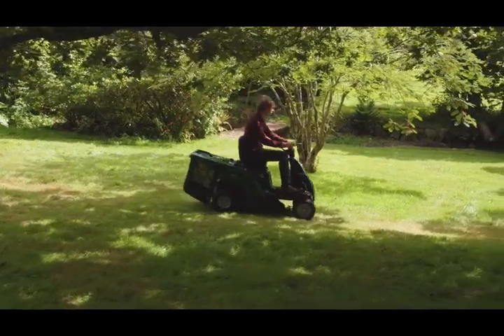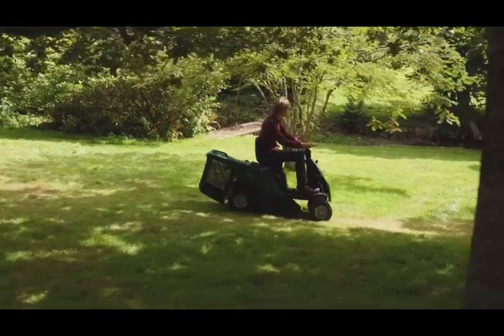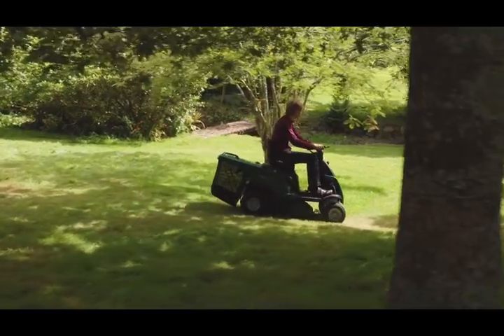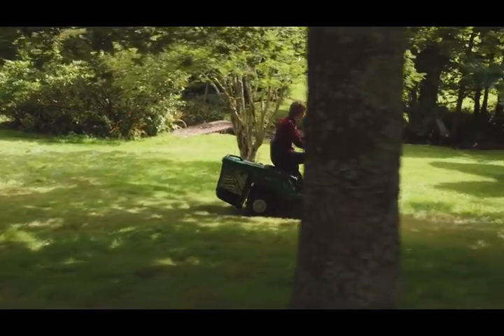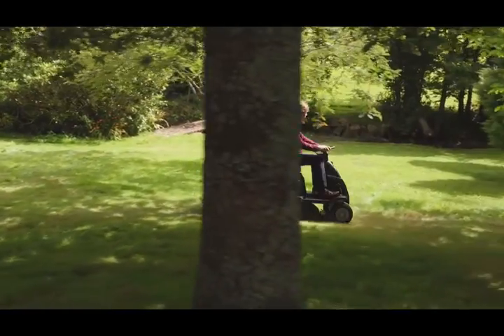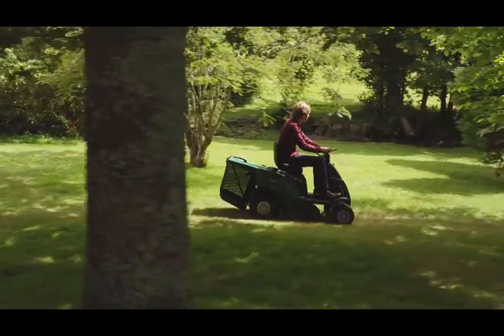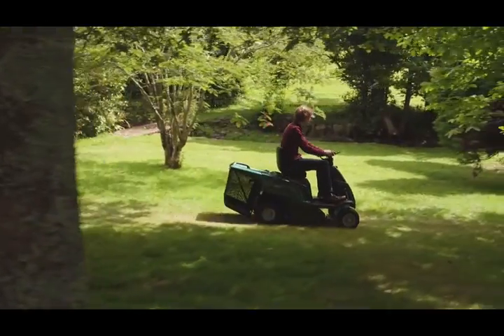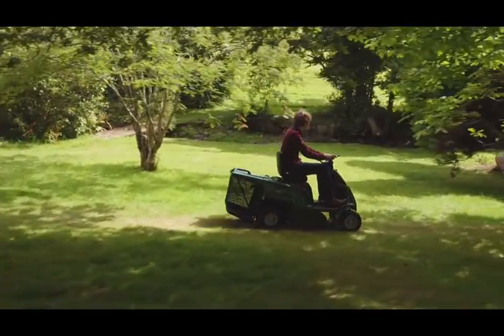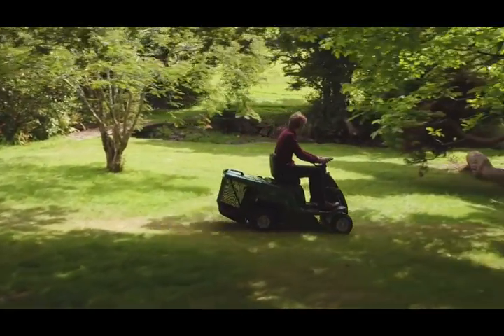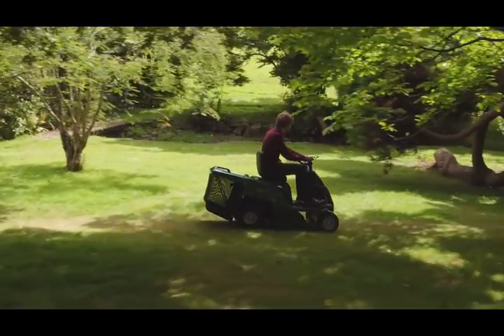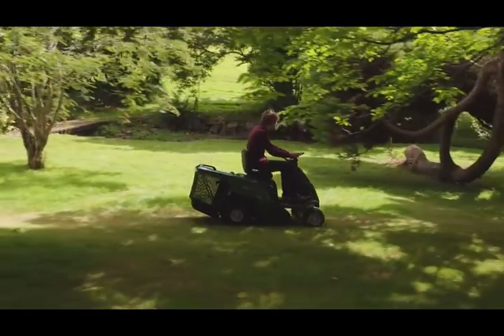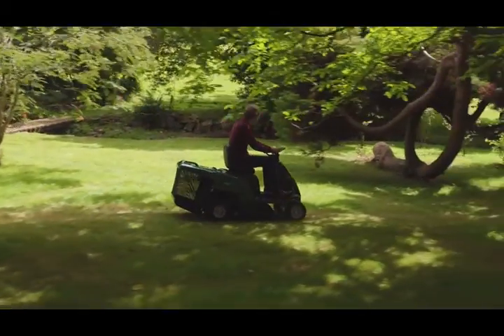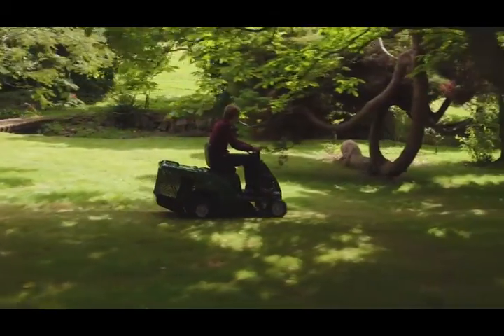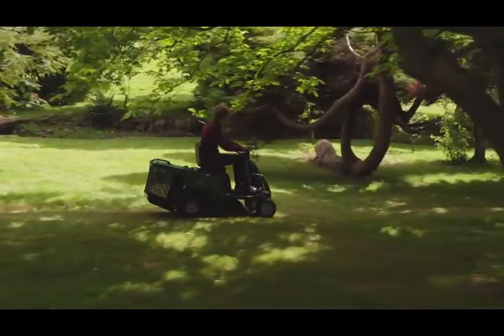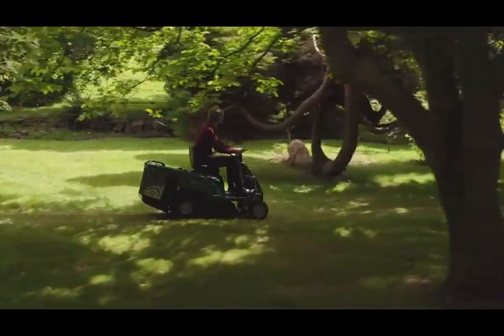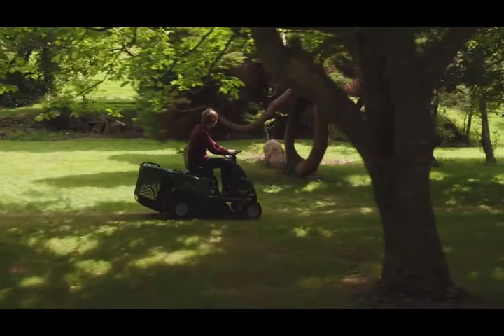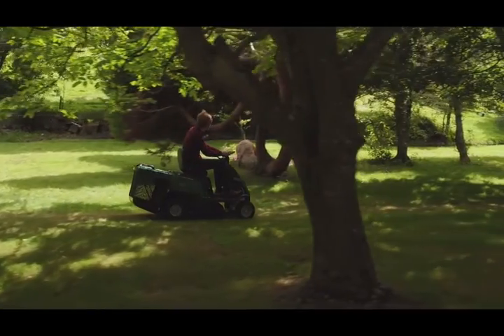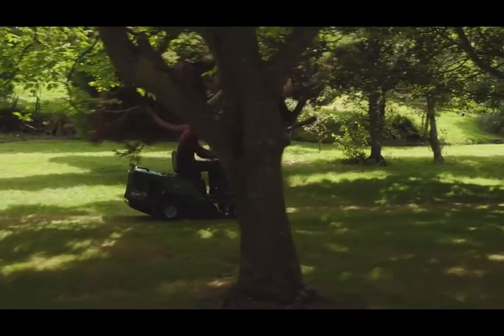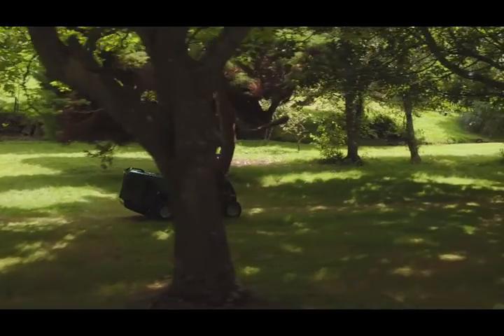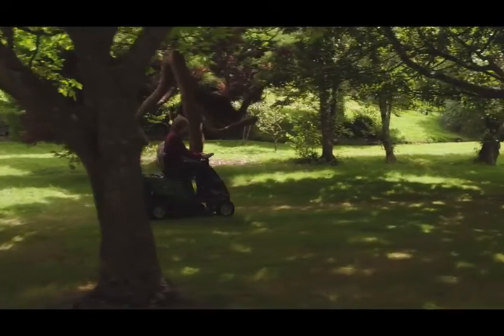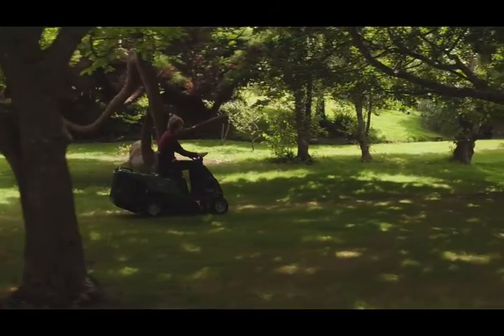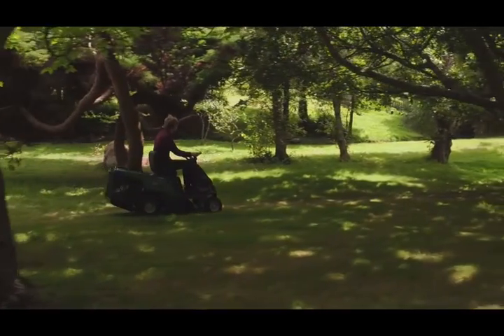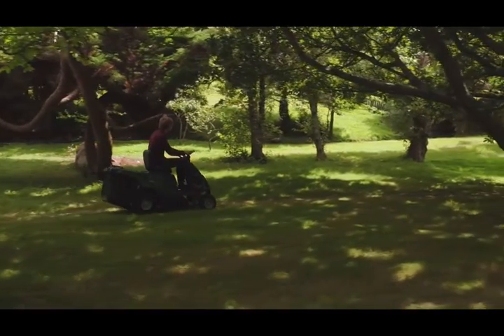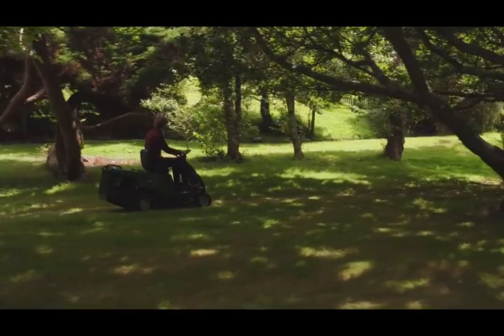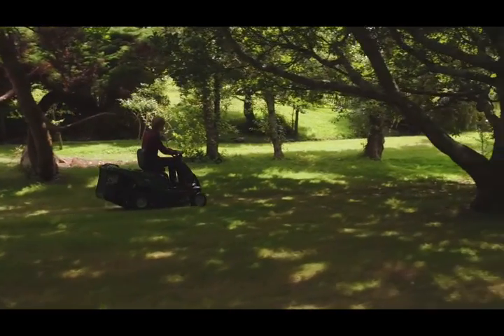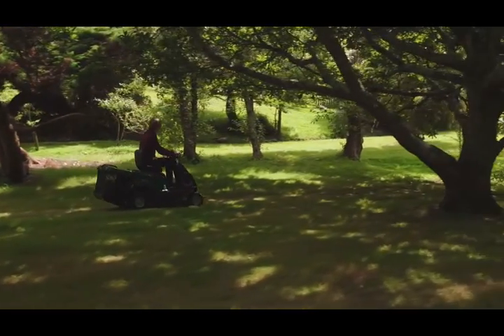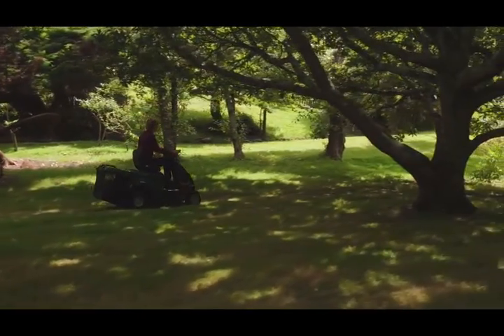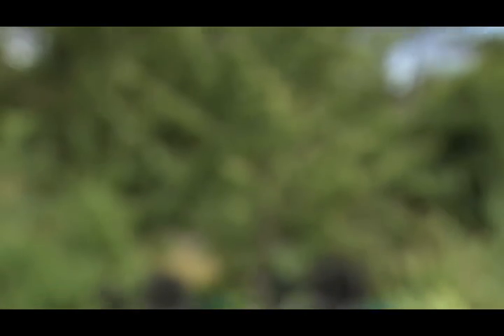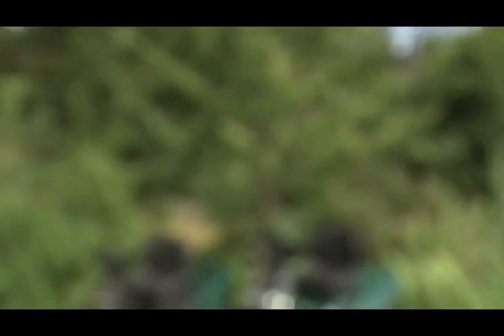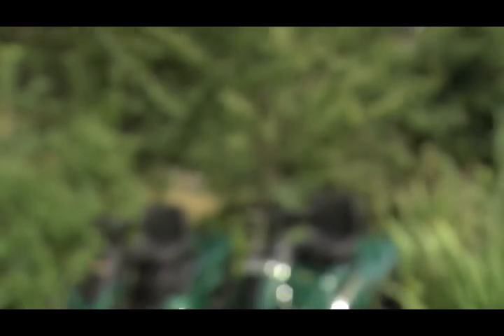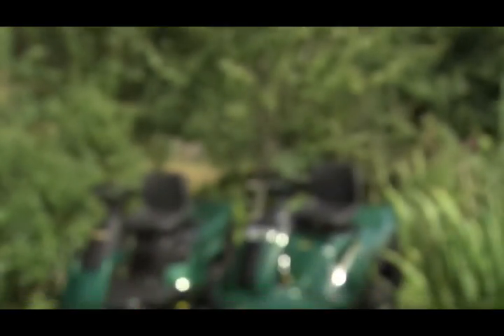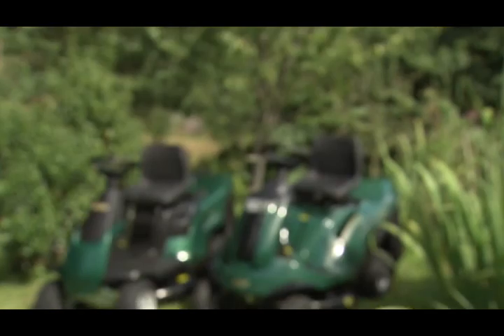Ideal machines for smaller gardens, these Atco lawn riders combine build quality with ease of use. You'll have finished cutting your grass long before you want to stop using your mower.